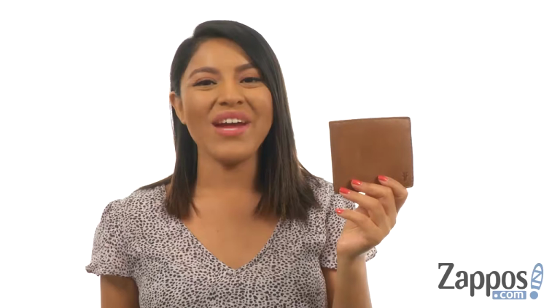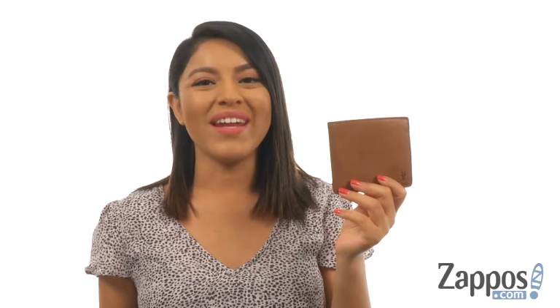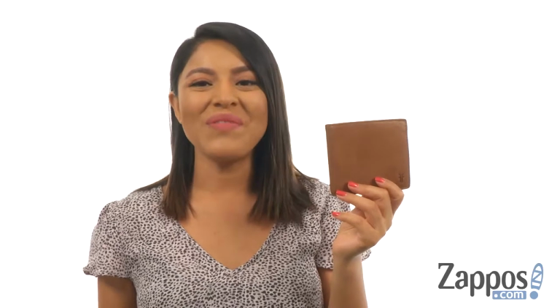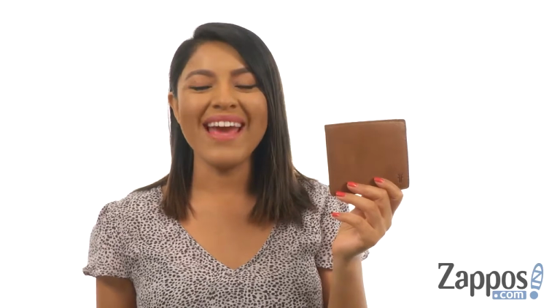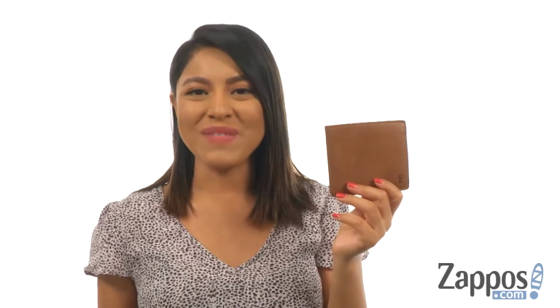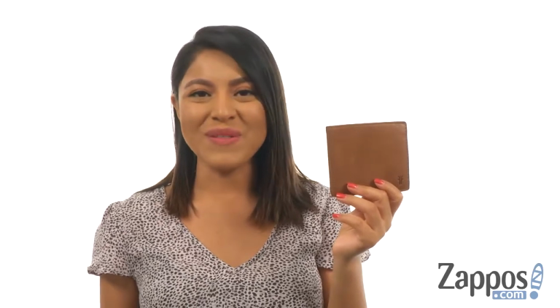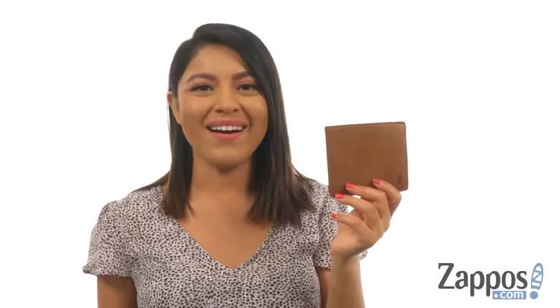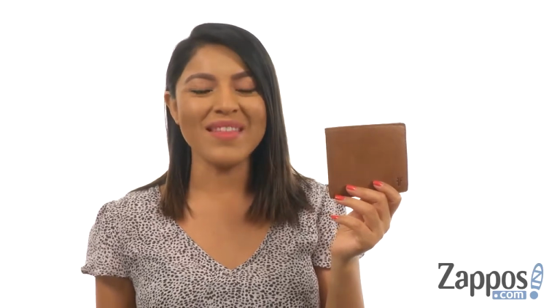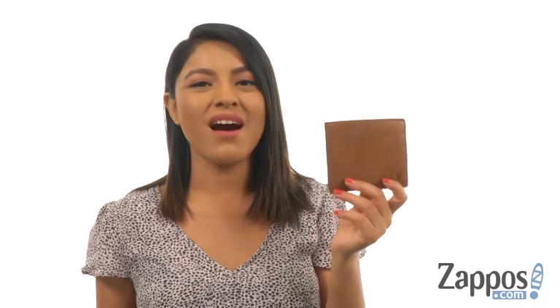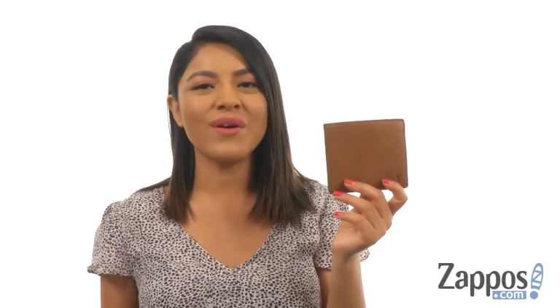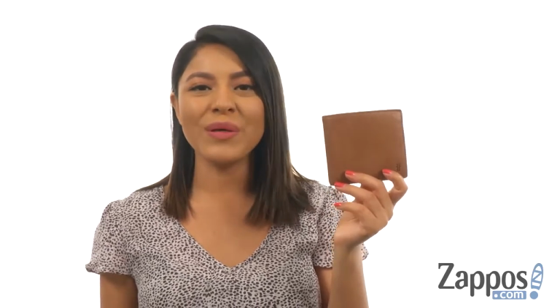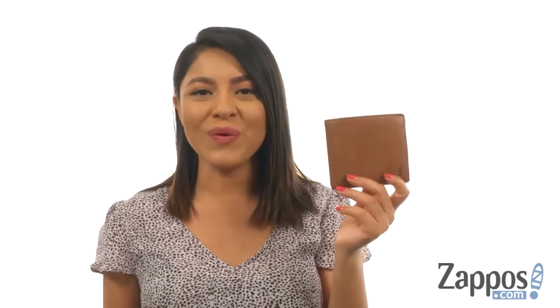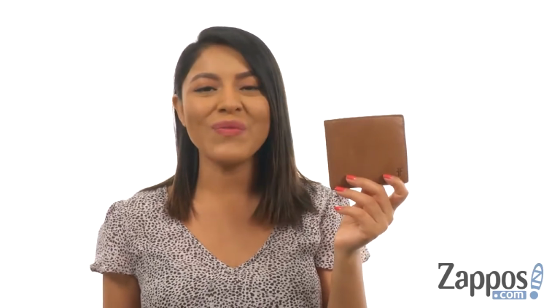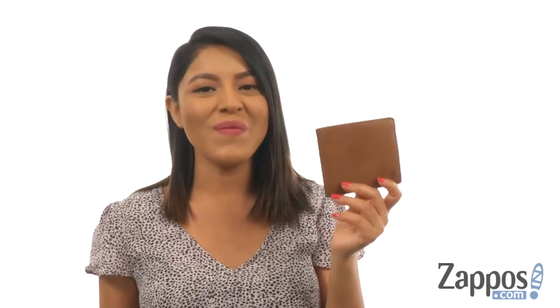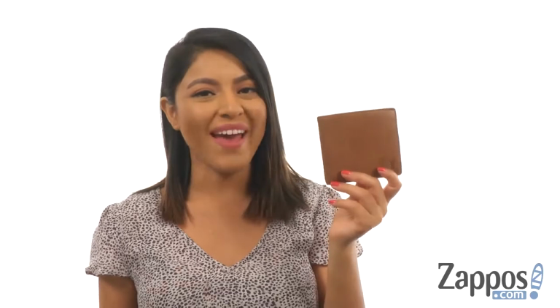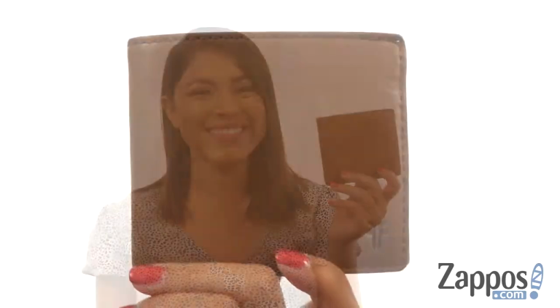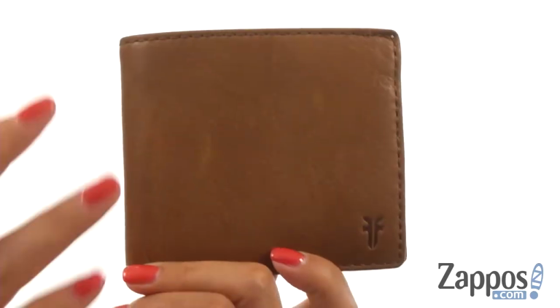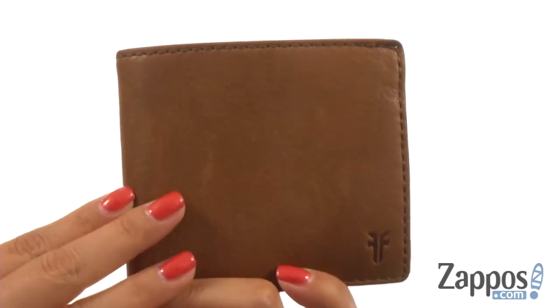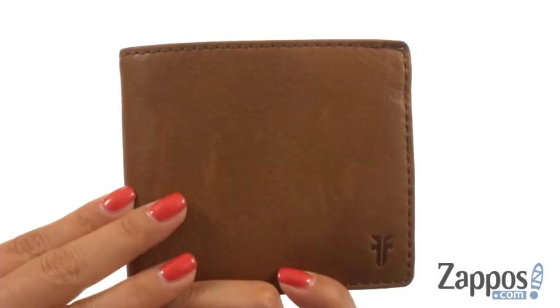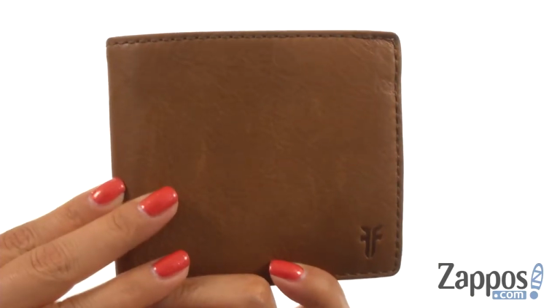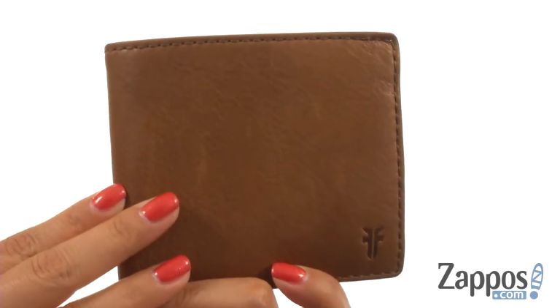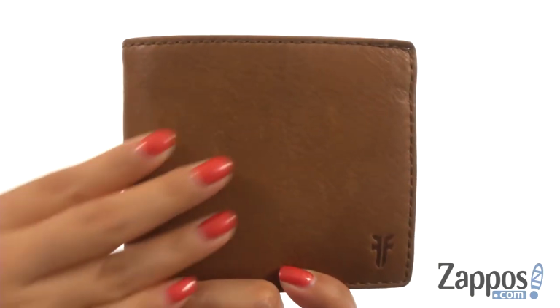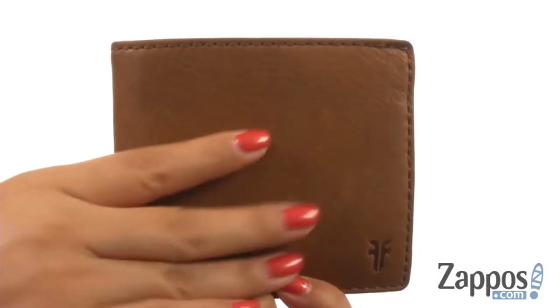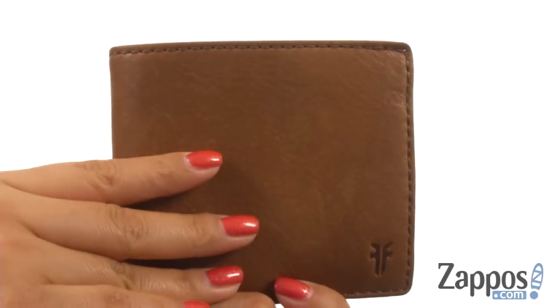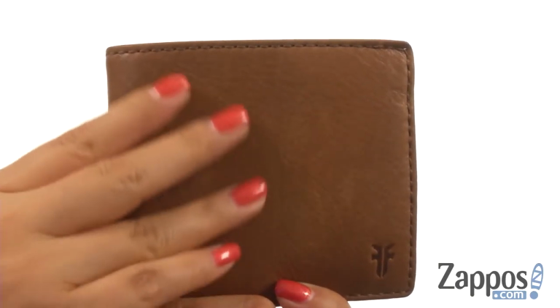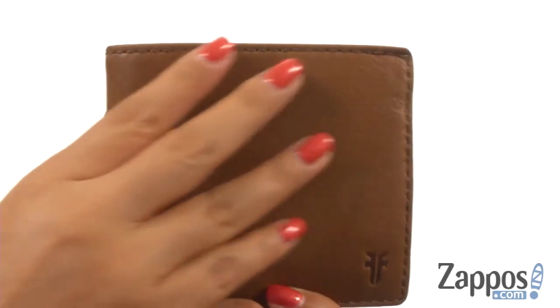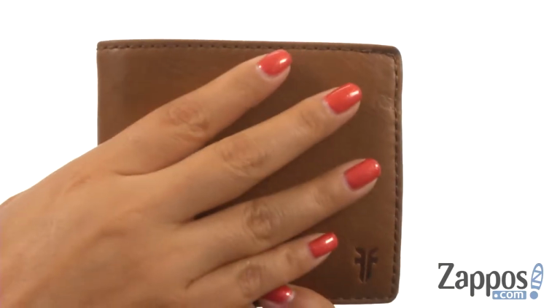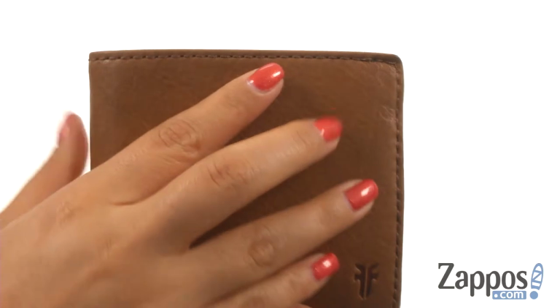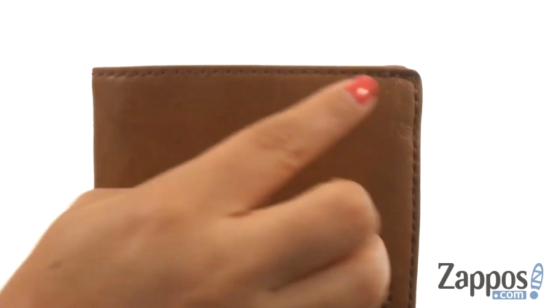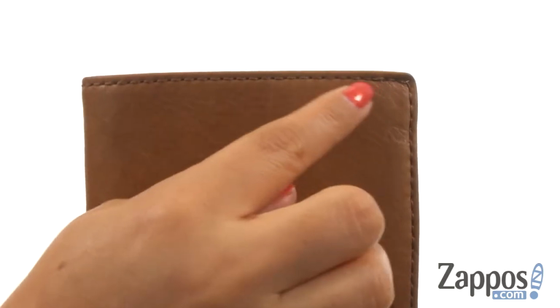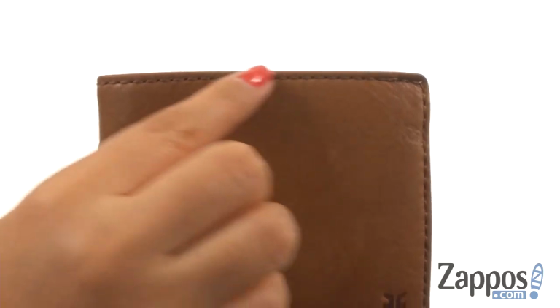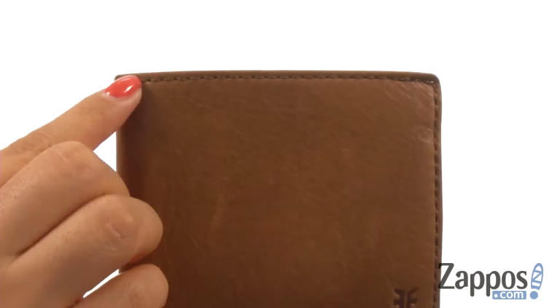Hi everyone, I'm Nellie and I'm from Zappos.com. This is the Oliver Billfold from Frye. Ladies, make a powerful statement with this wallet. It's handcrafted with antique leather and it offers detailed stitching.